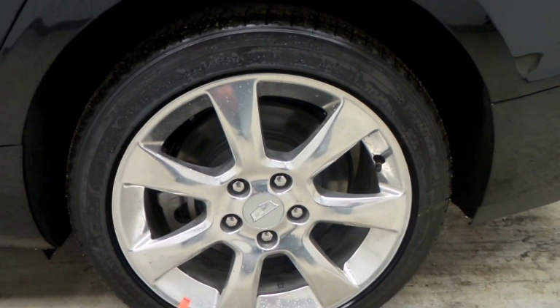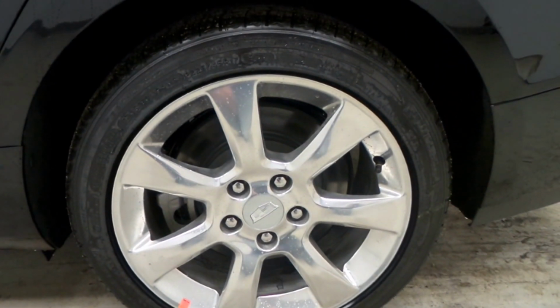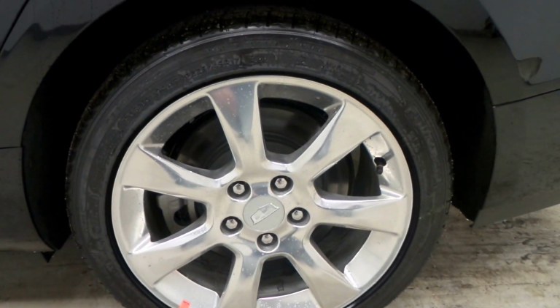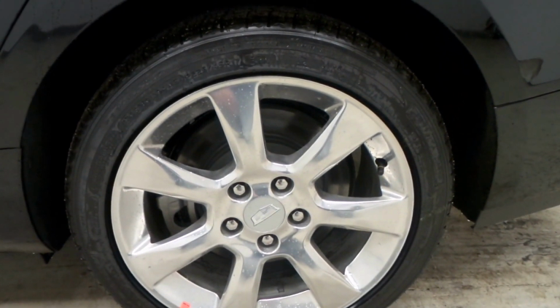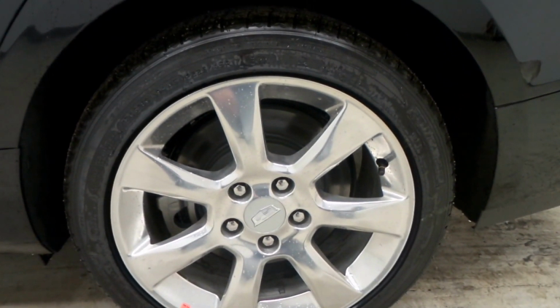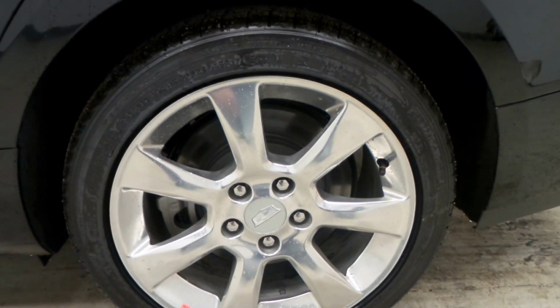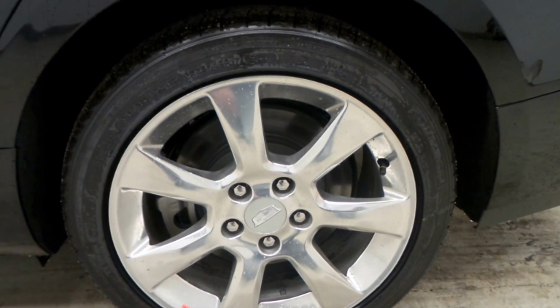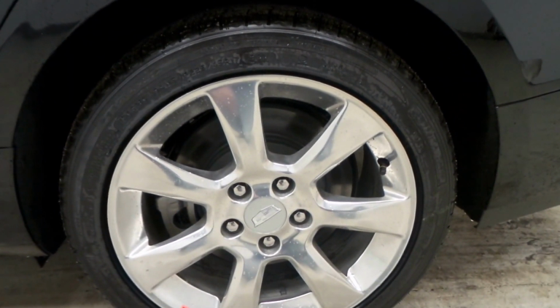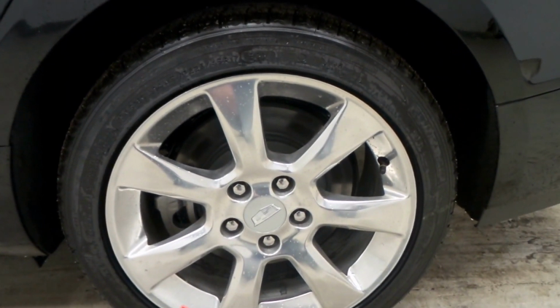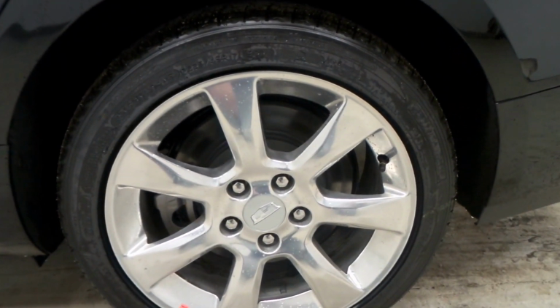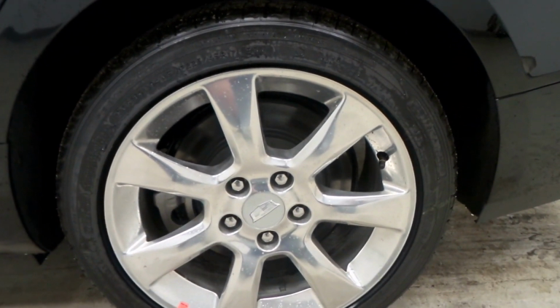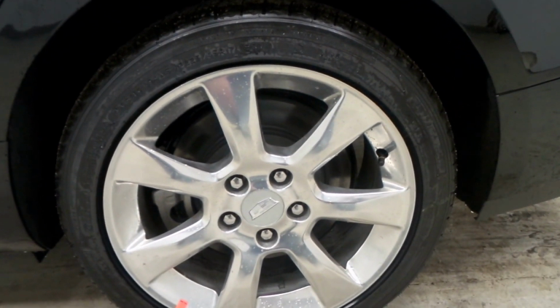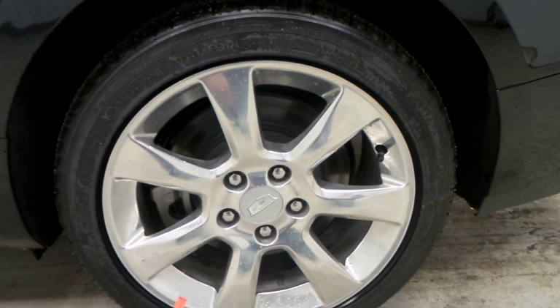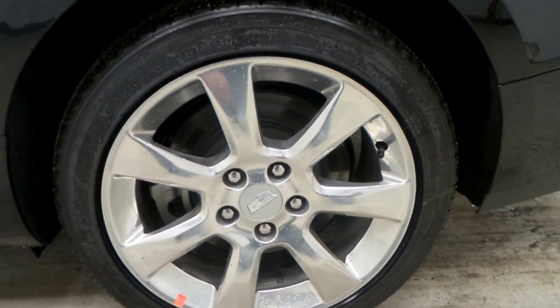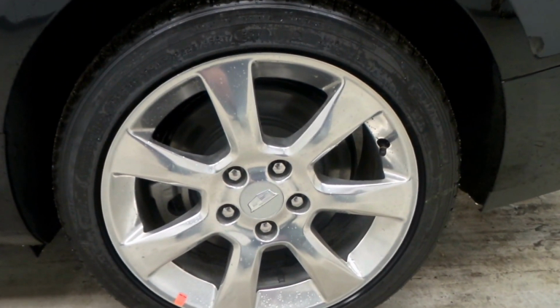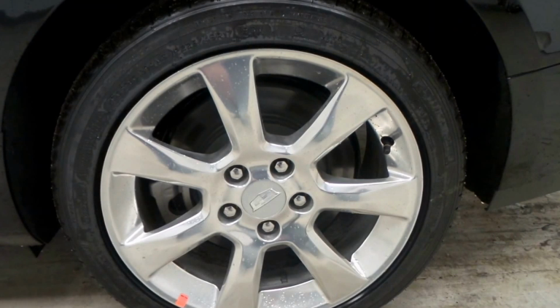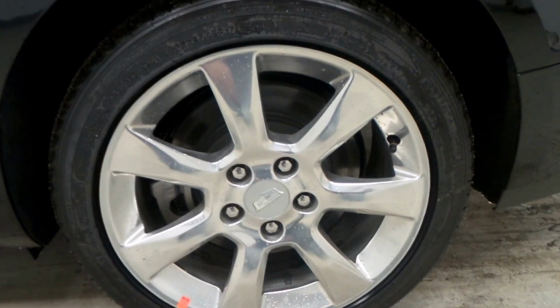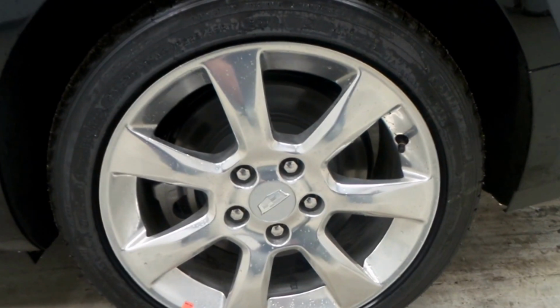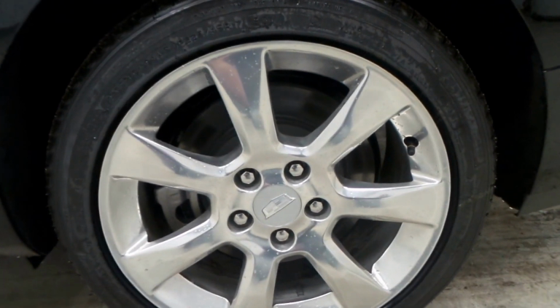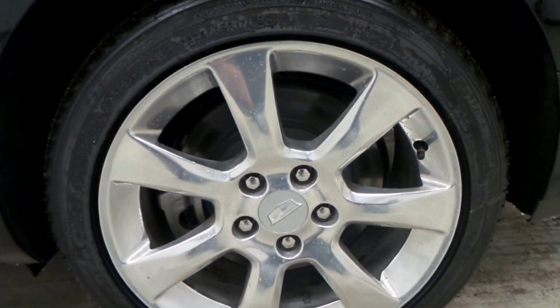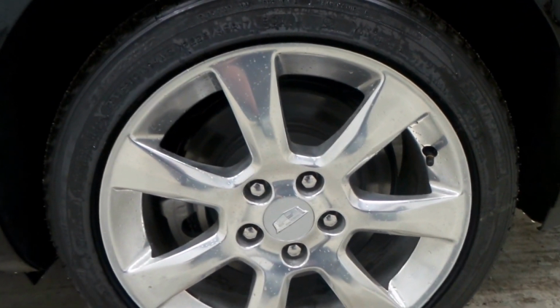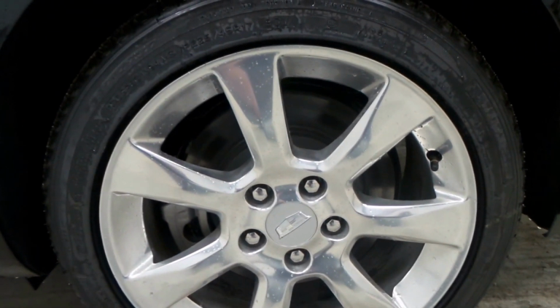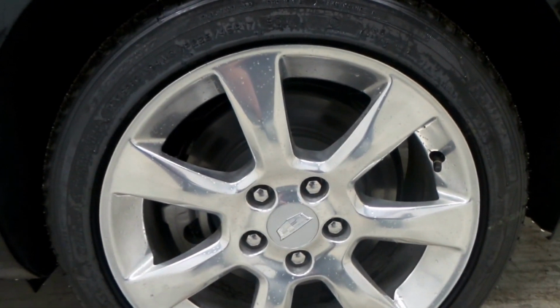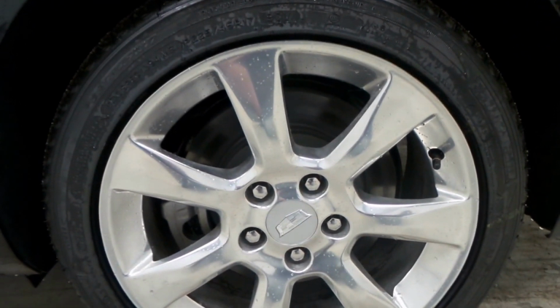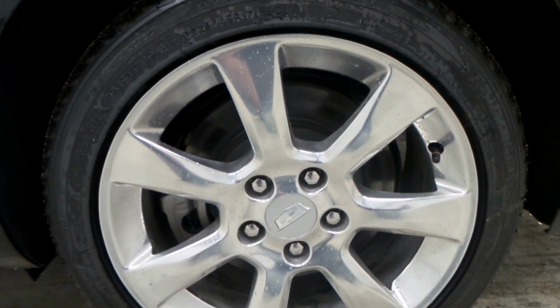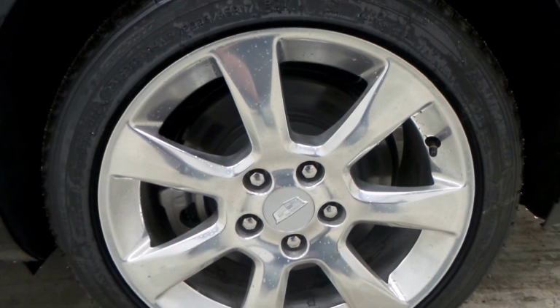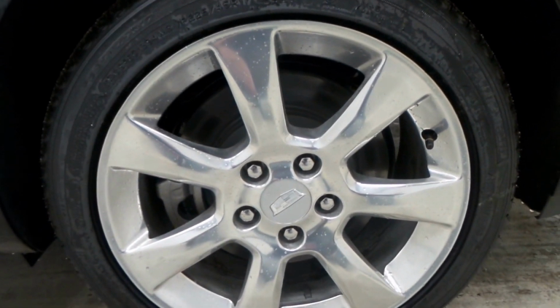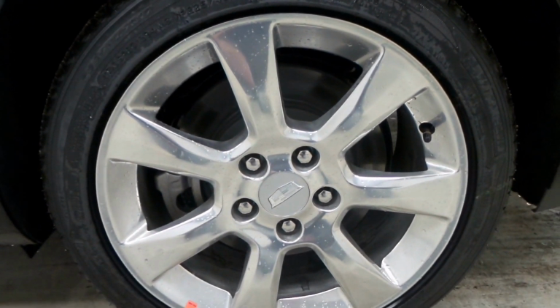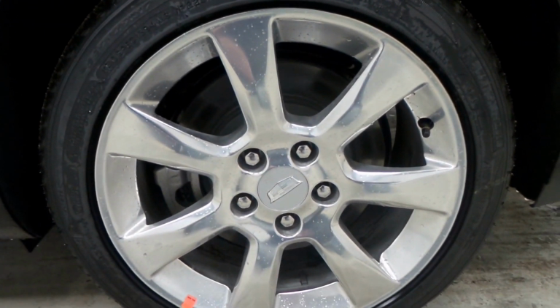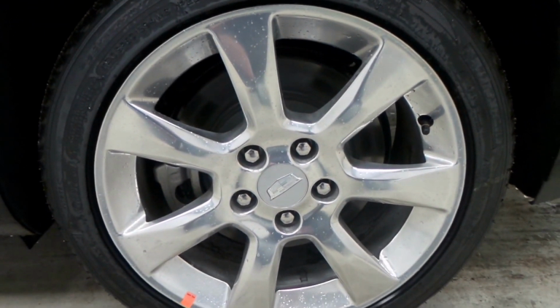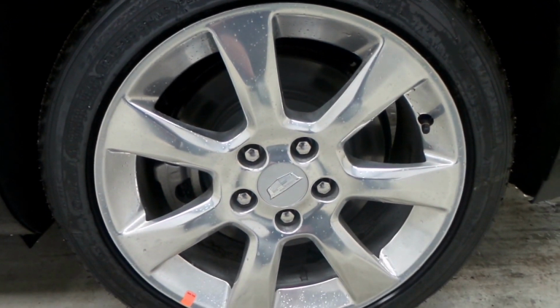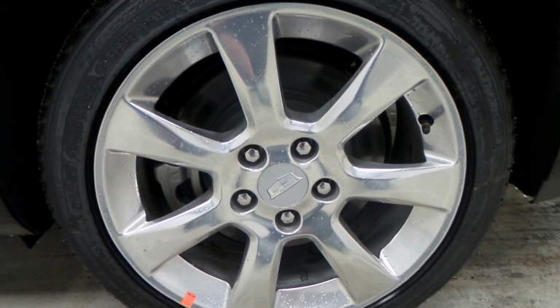Alright, there's the tire there. It's got a Michelin tire. An 18 inch polished aluminum wheel.